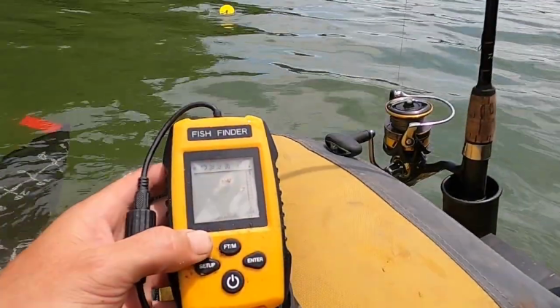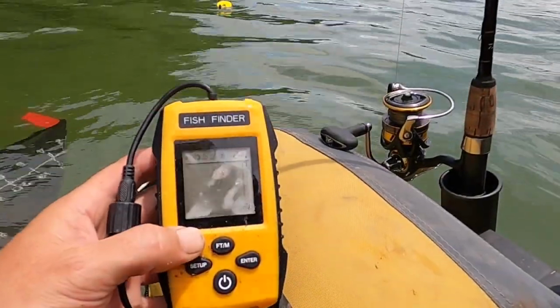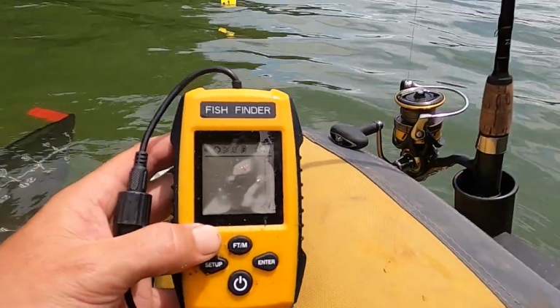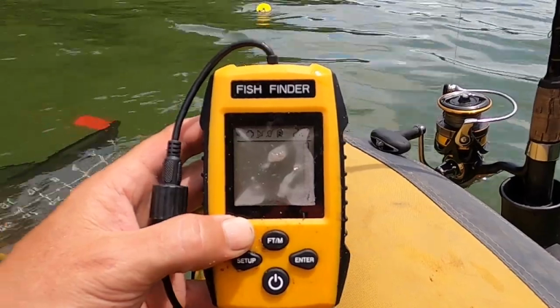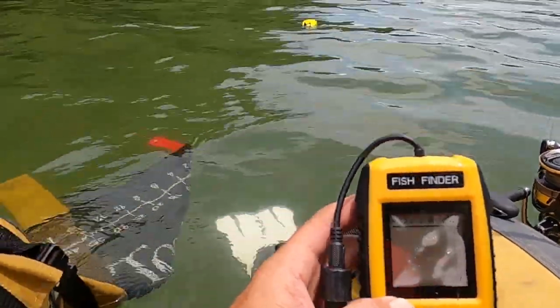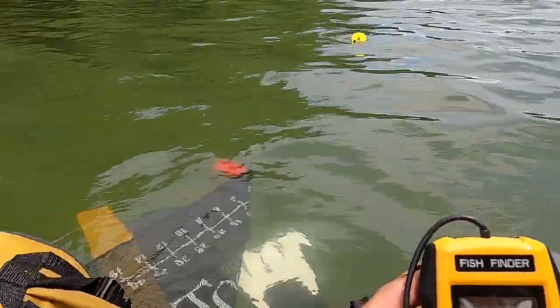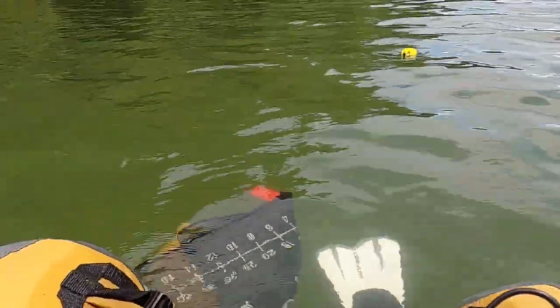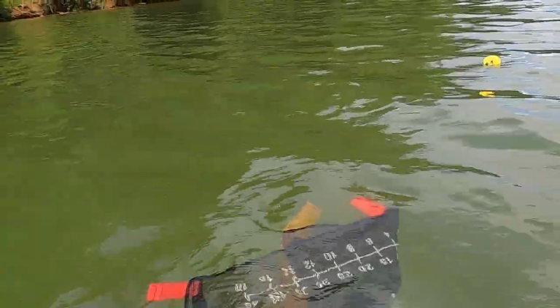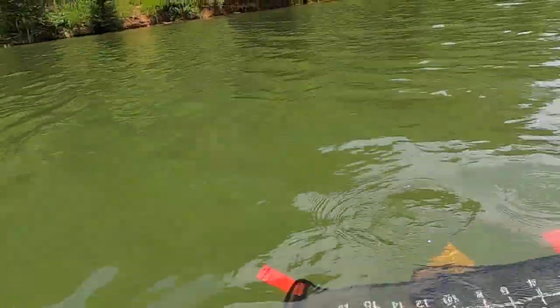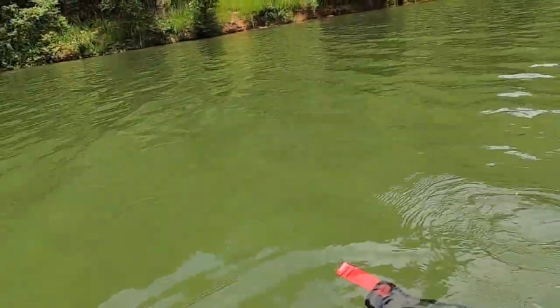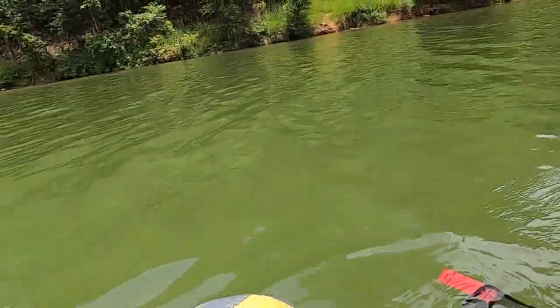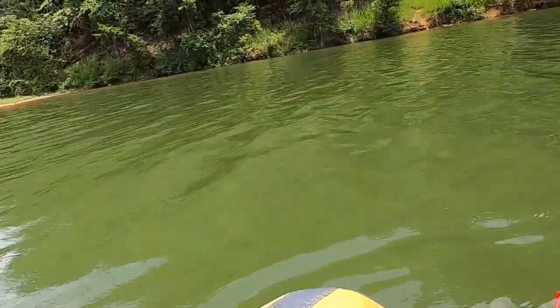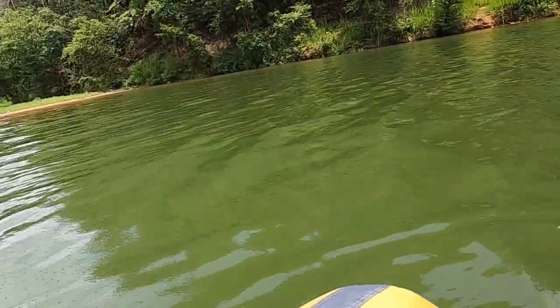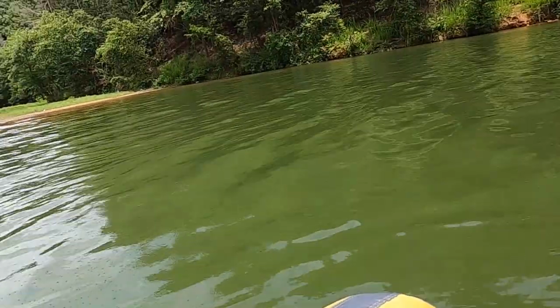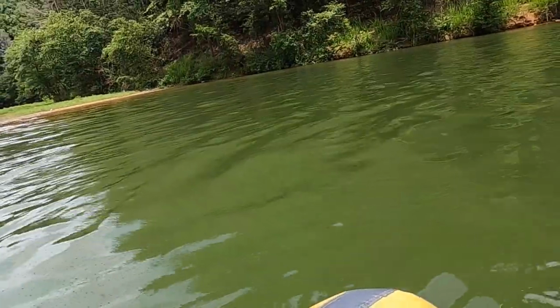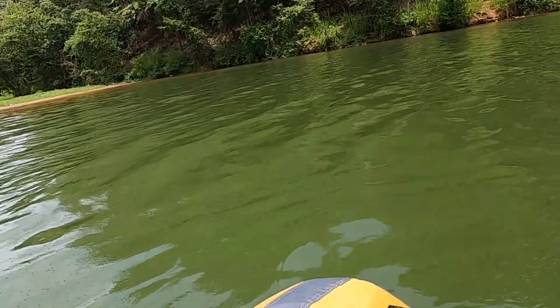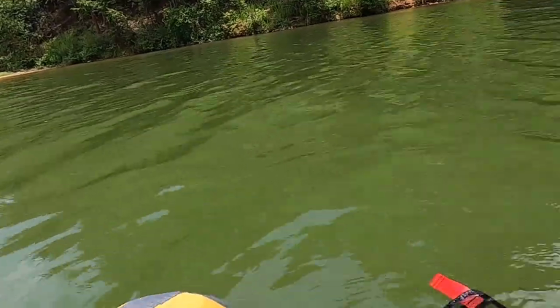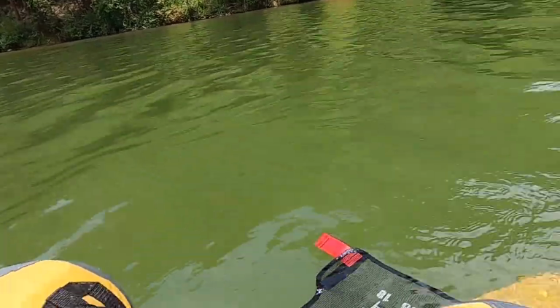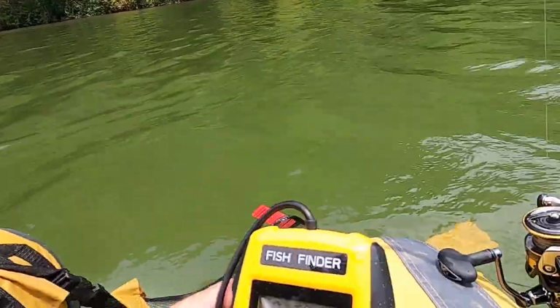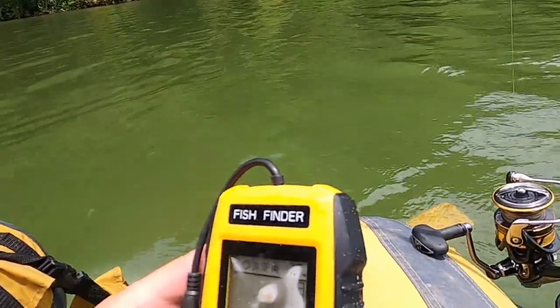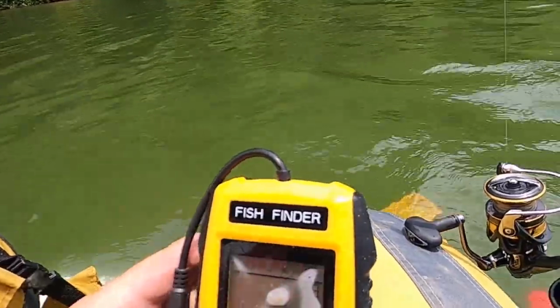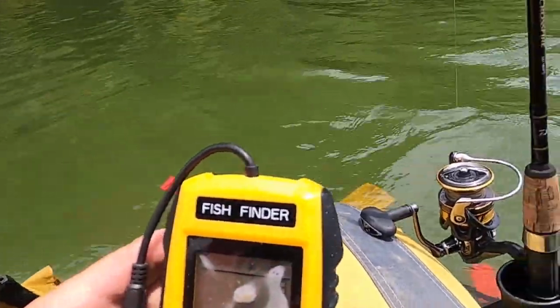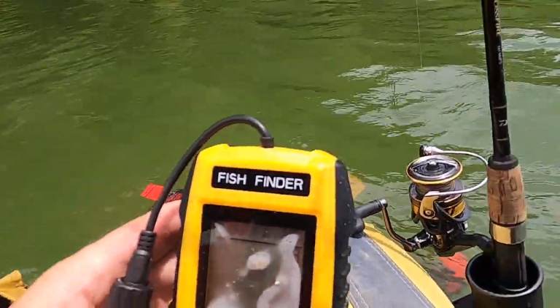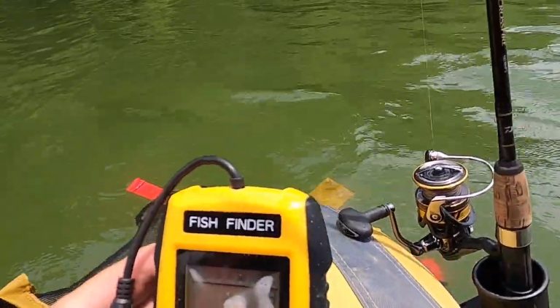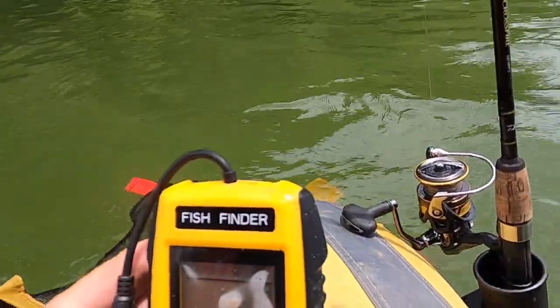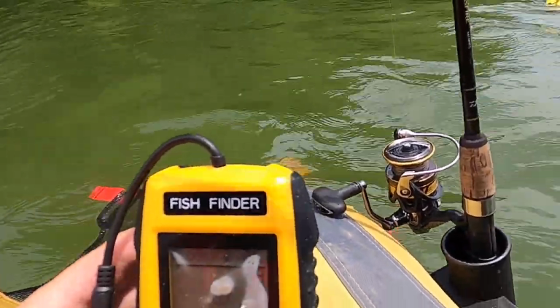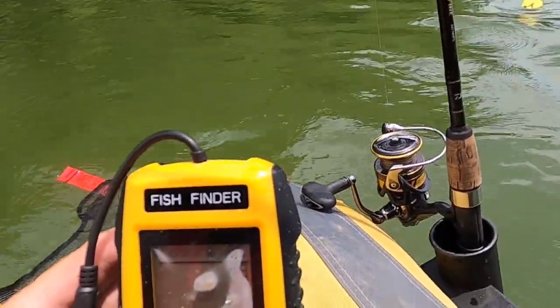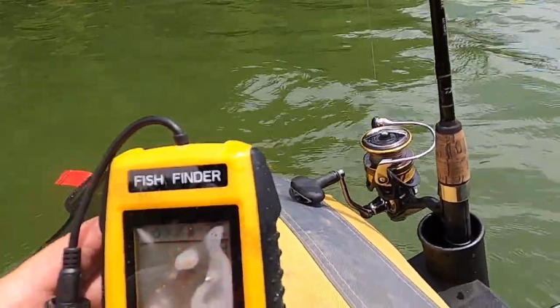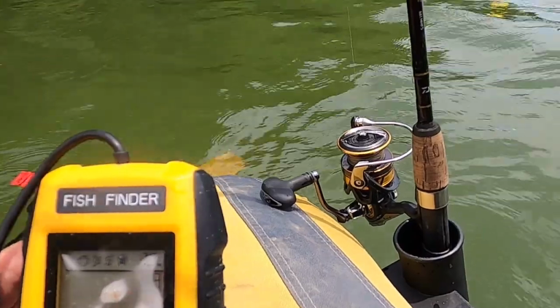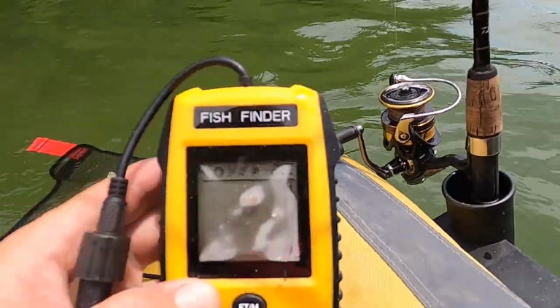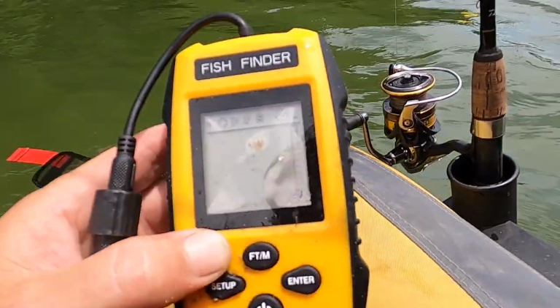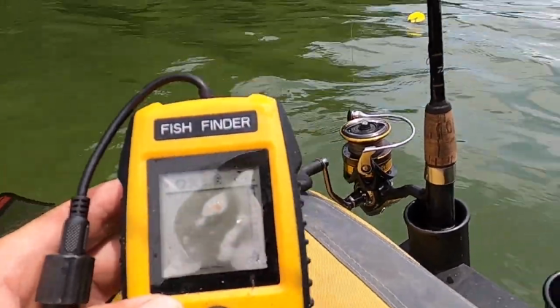We've got our fish finder. We just pulled into this little cove — this is a very deep lake. We're just right off the shore, and it says 20 feet, but it could be 60 feet deep right here.